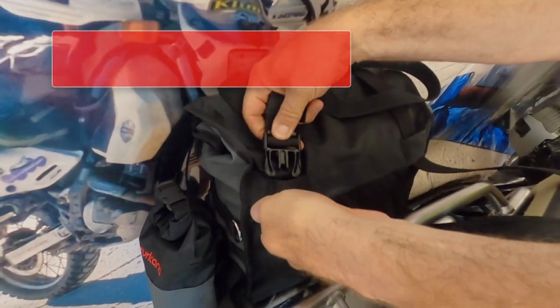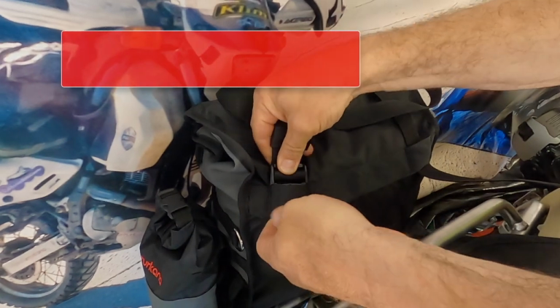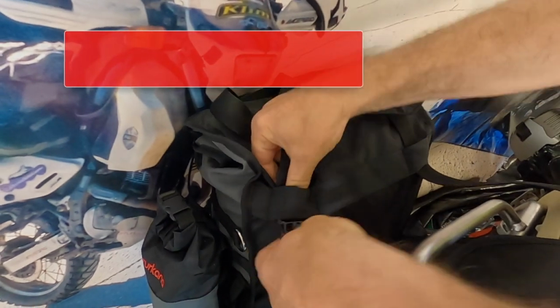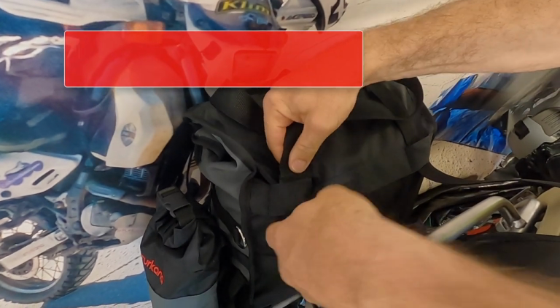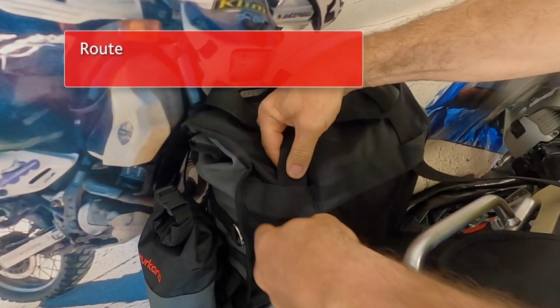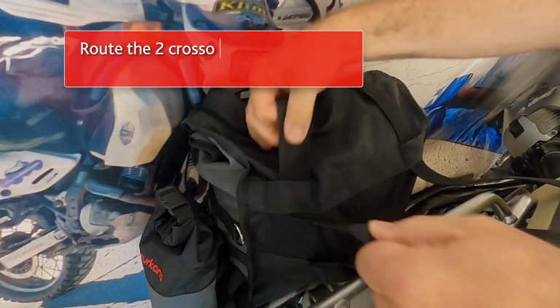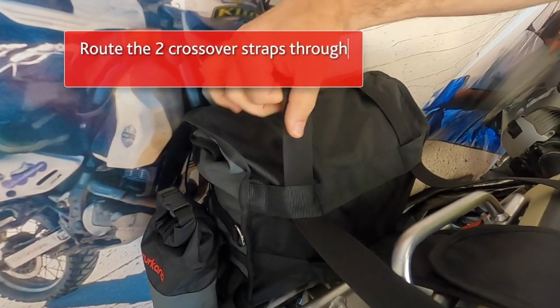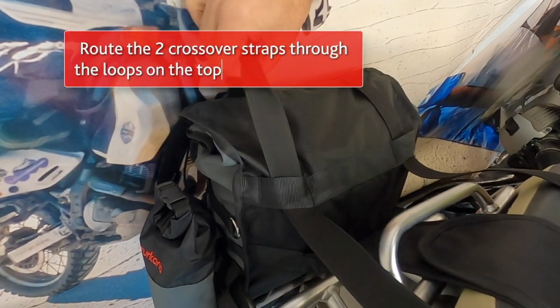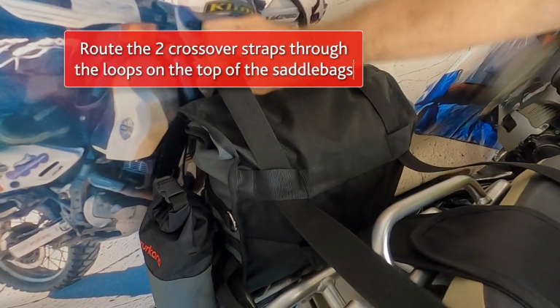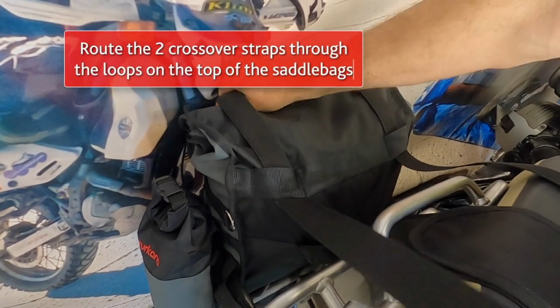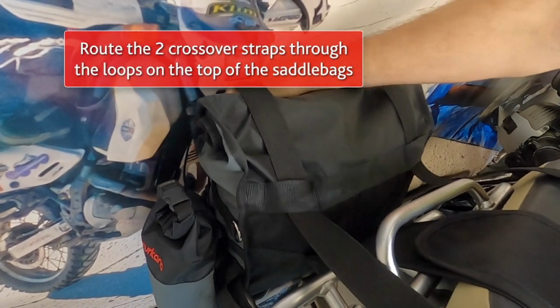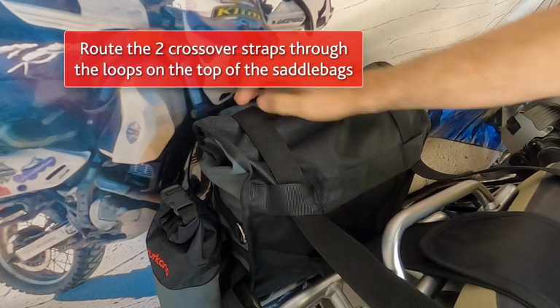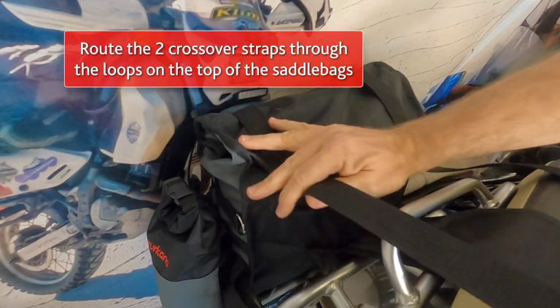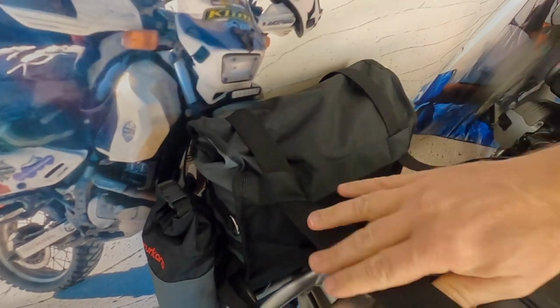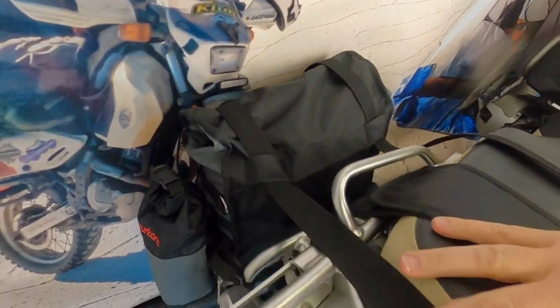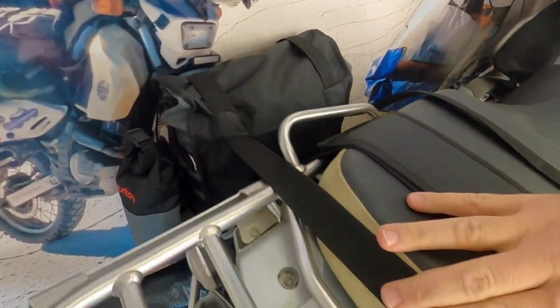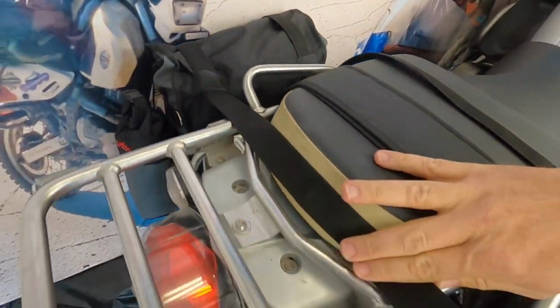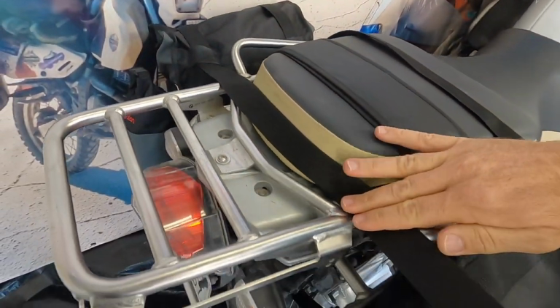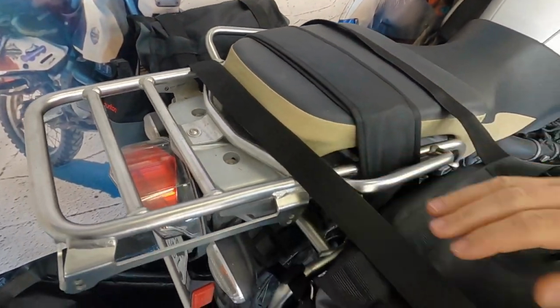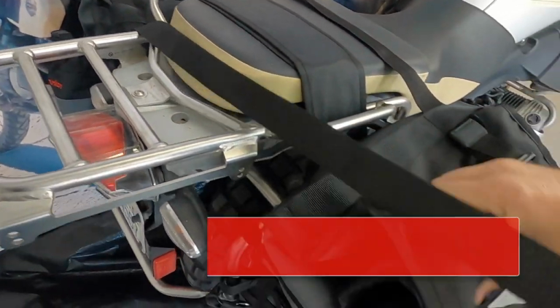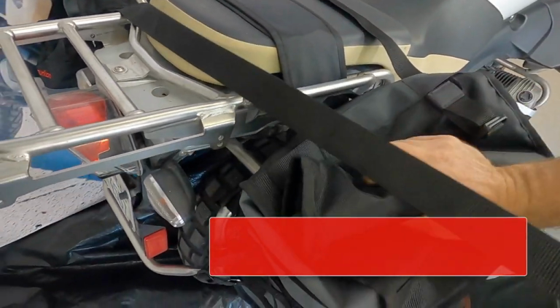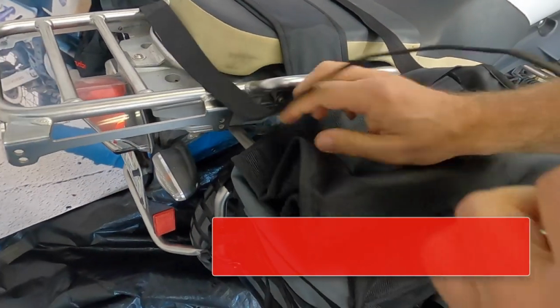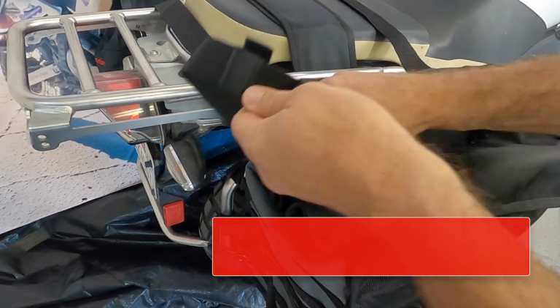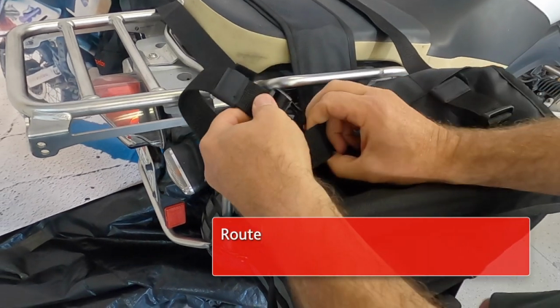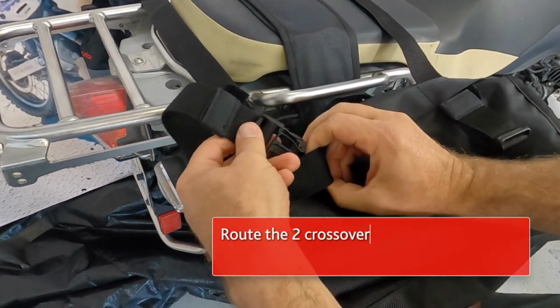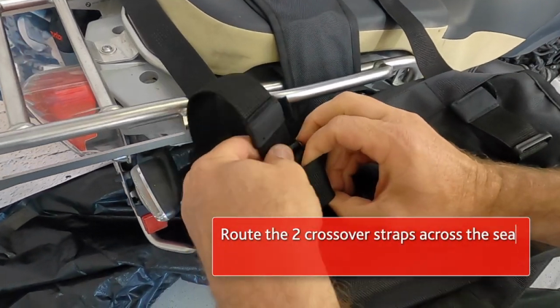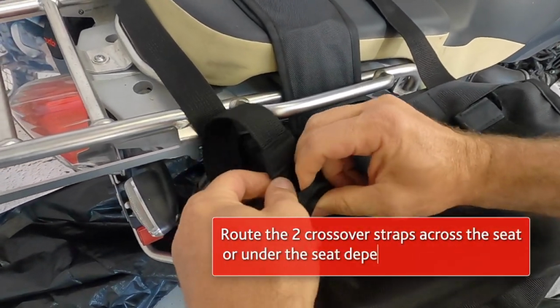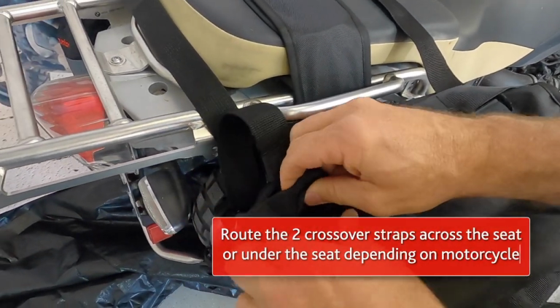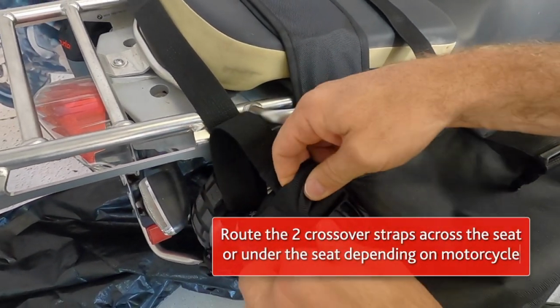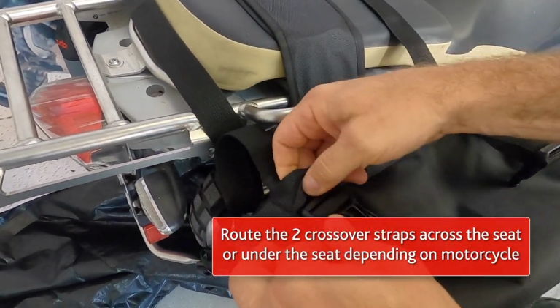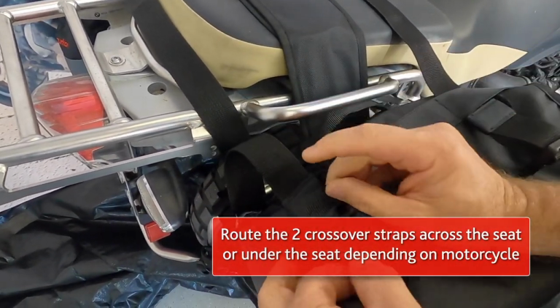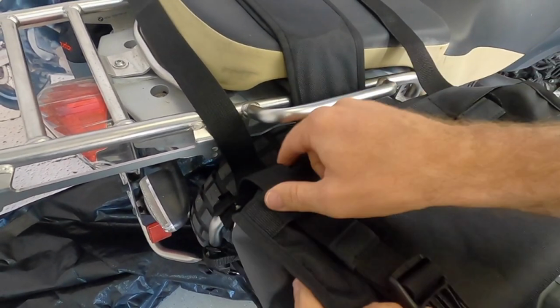Now grab the two crossover straps and thread them through the loops on the top of each saddle bag. Depending on your specific bike, you may even be able to do this by lifting up your seat and threading the strap underneath the bike seat.